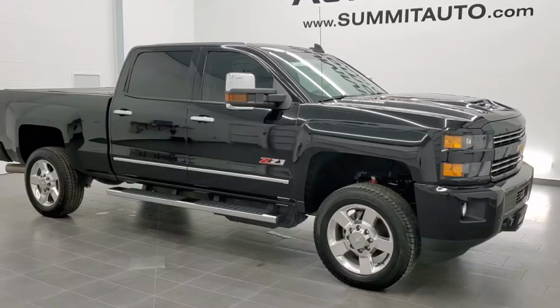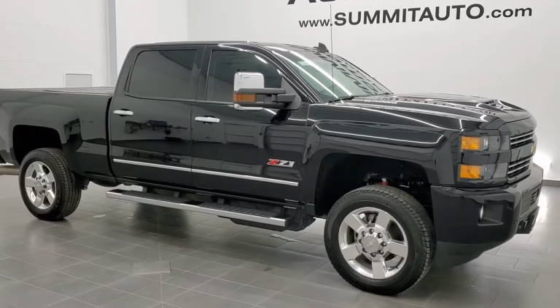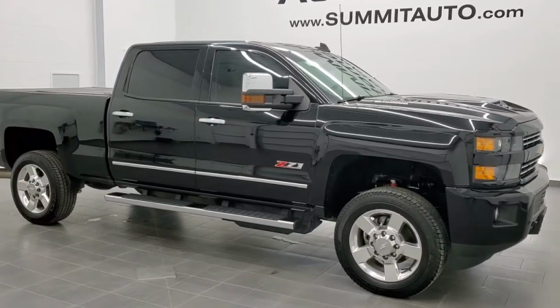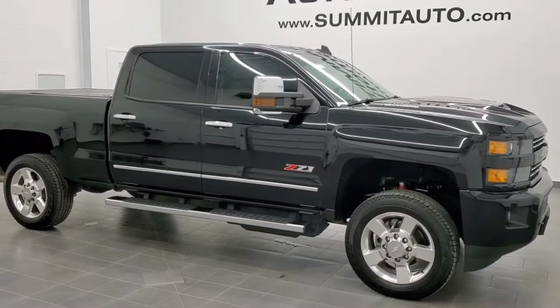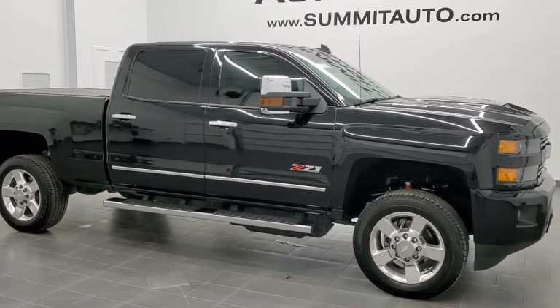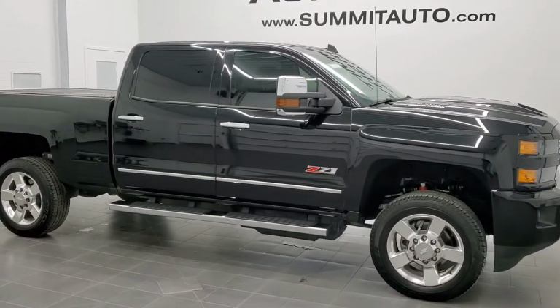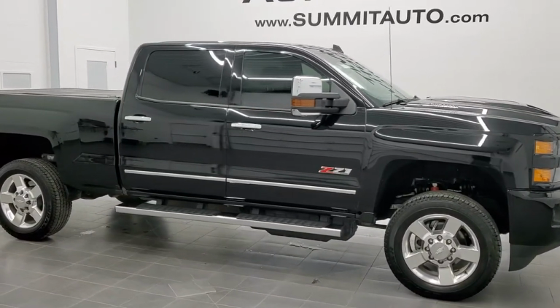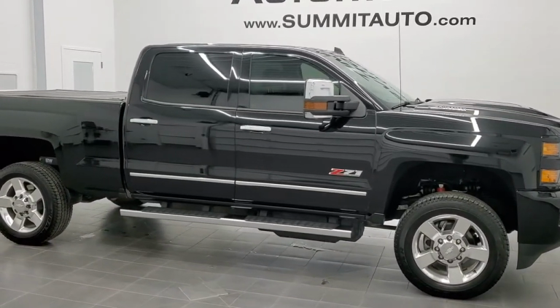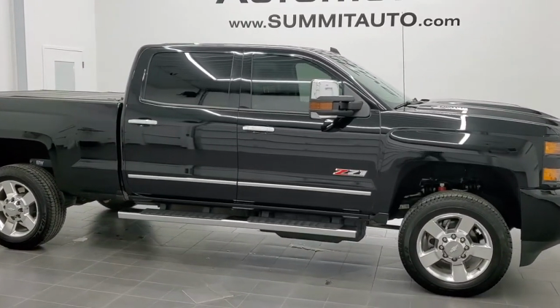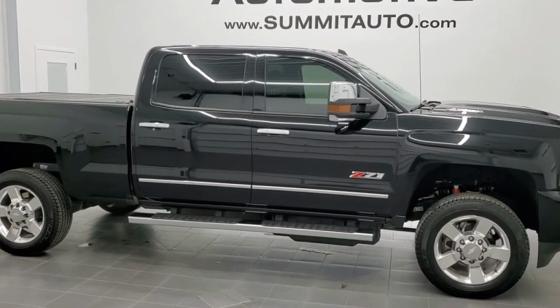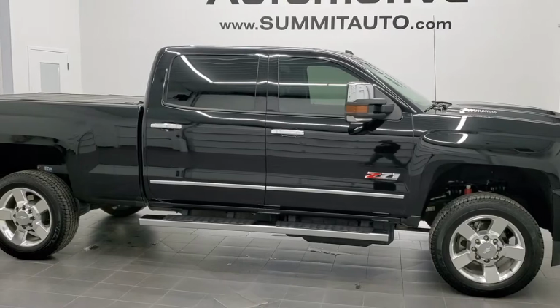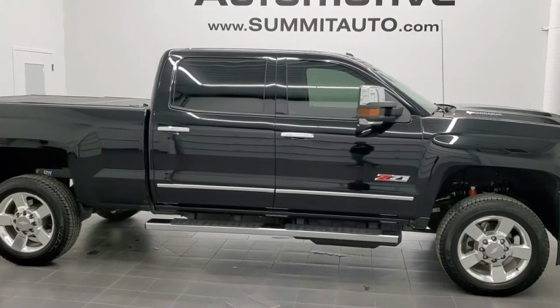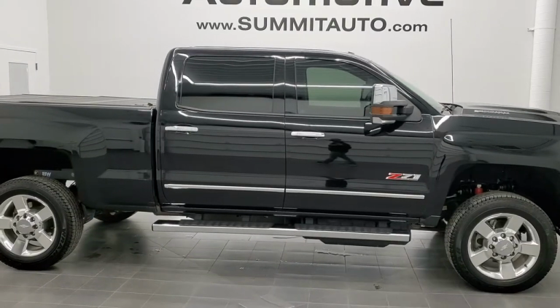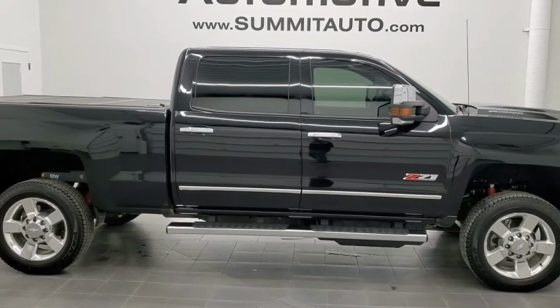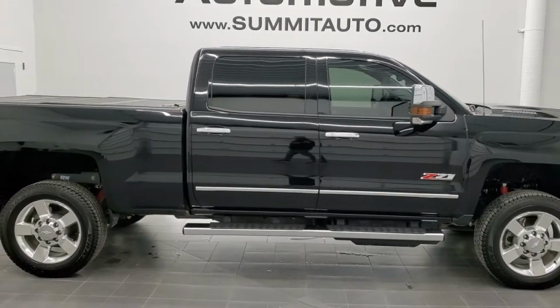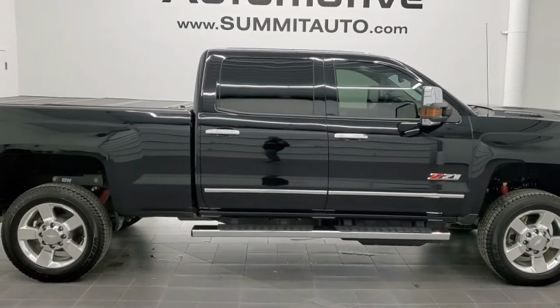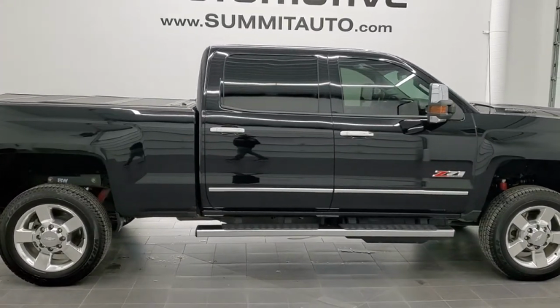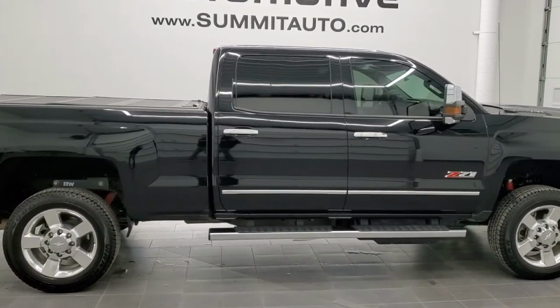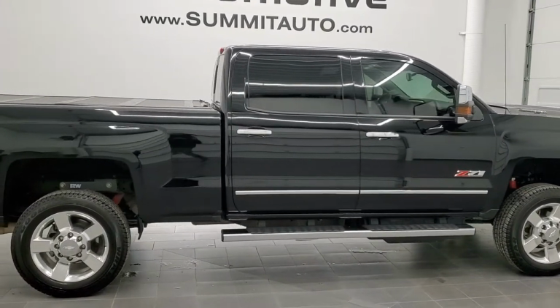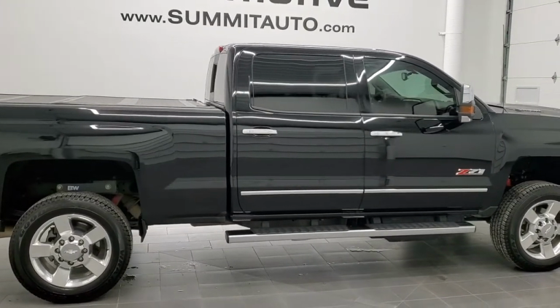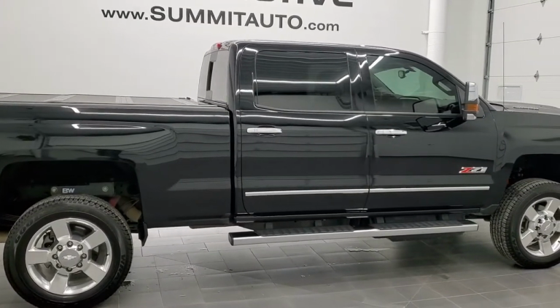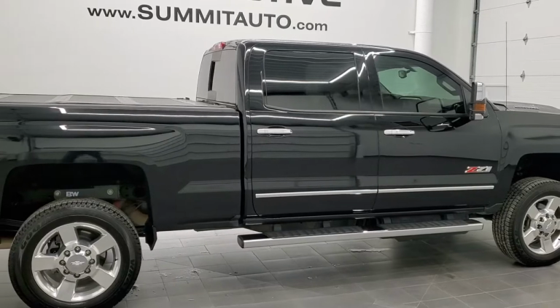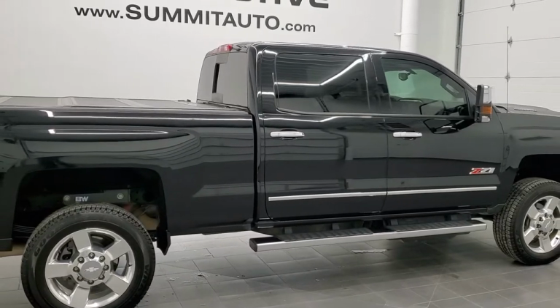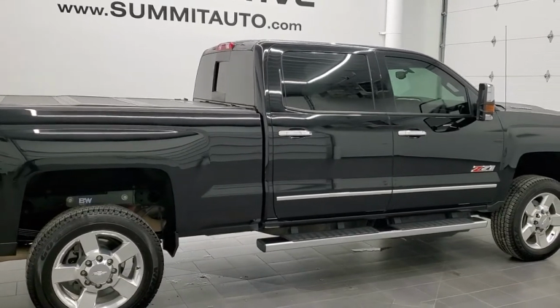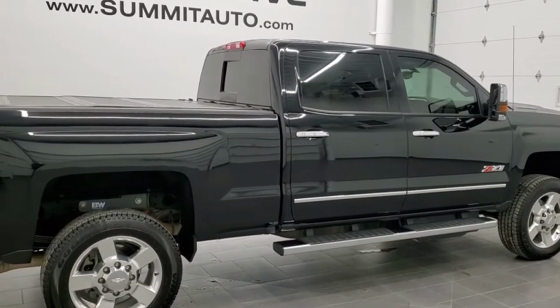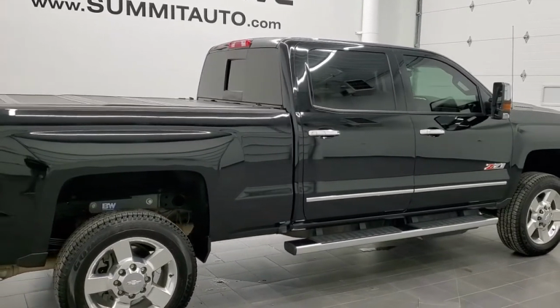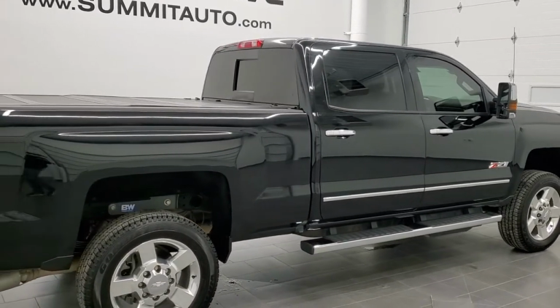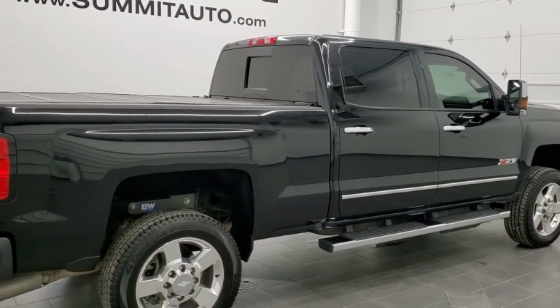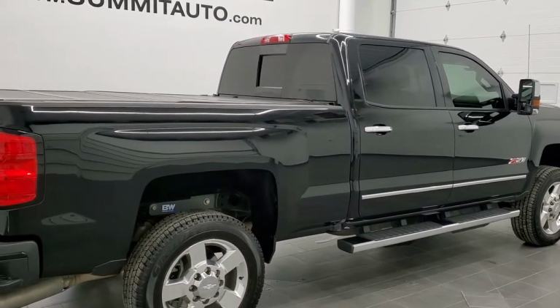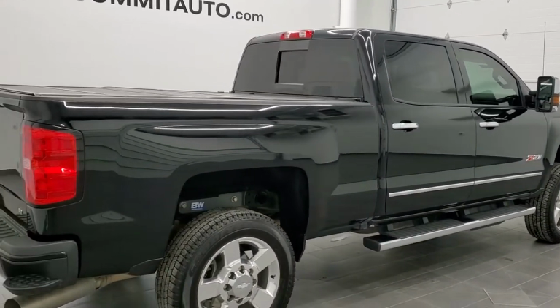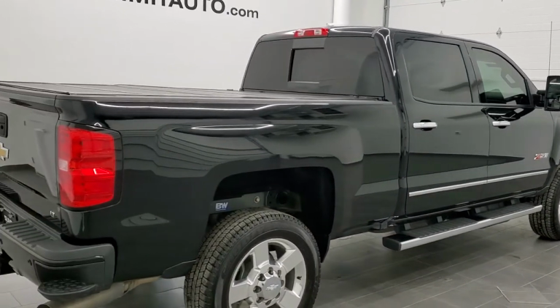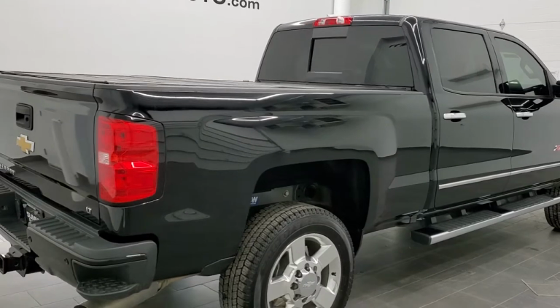This is stock number 11222. We are here at Summit Automotive in Fond du Lac, Wisconsin — your new and used heavy duty truck headquarters. Today we are checking out this extremely clean 2019 Chevy Silverado 2500 crew cab short box LT1 with the Z71 off-road suspension package.